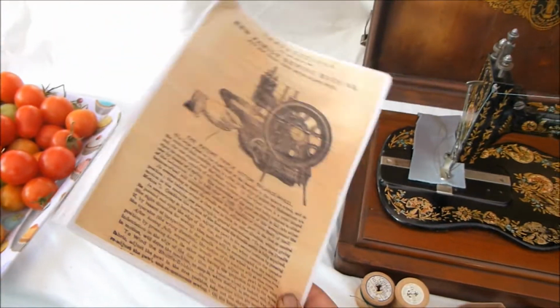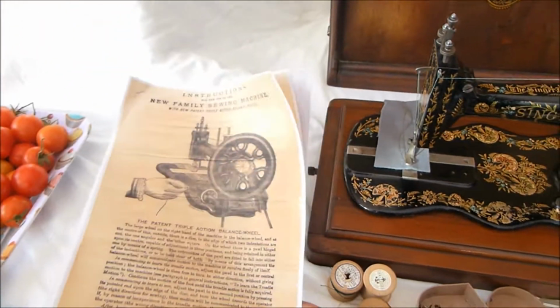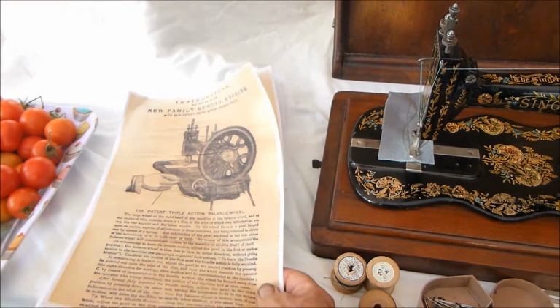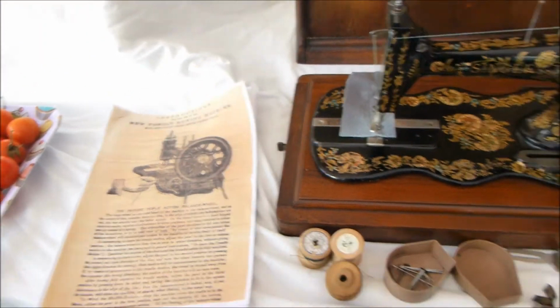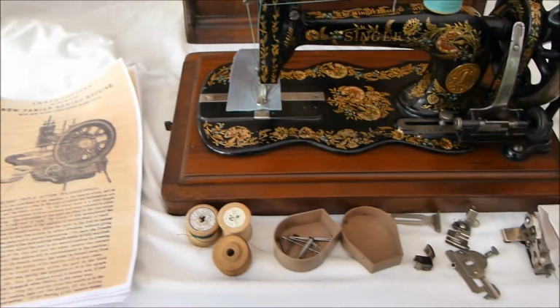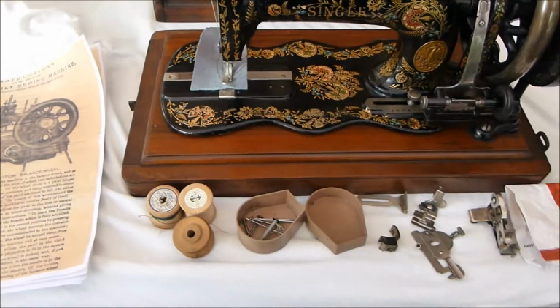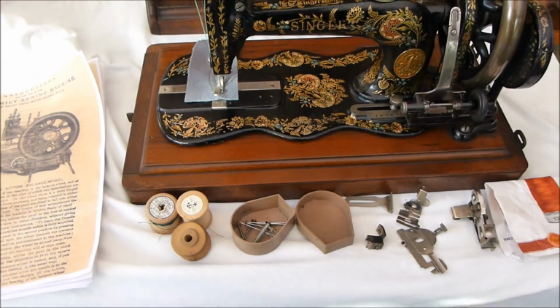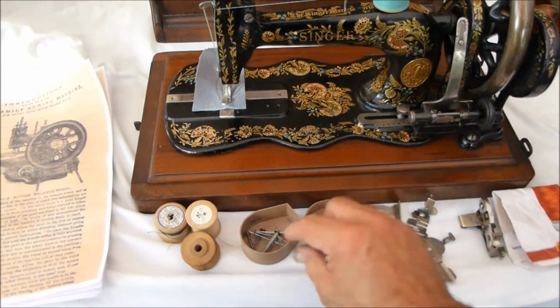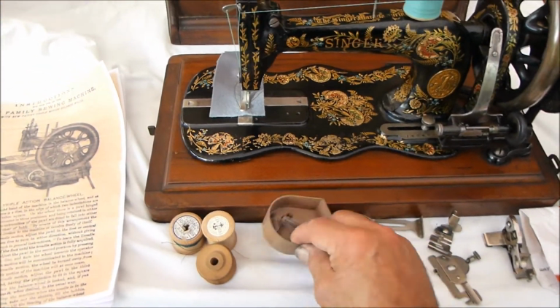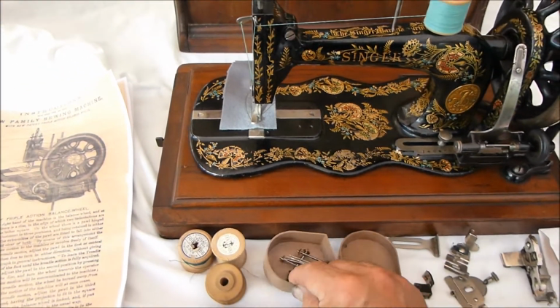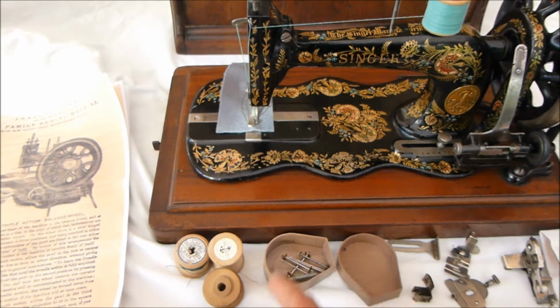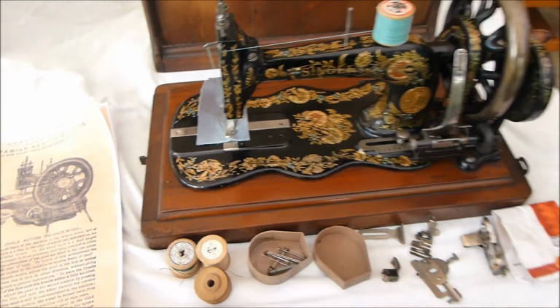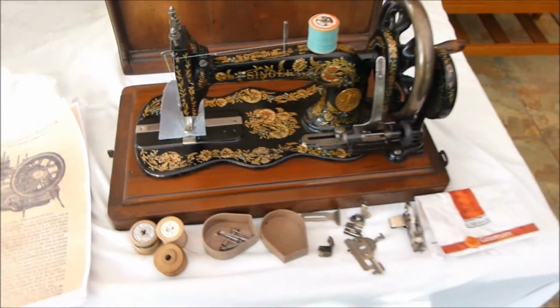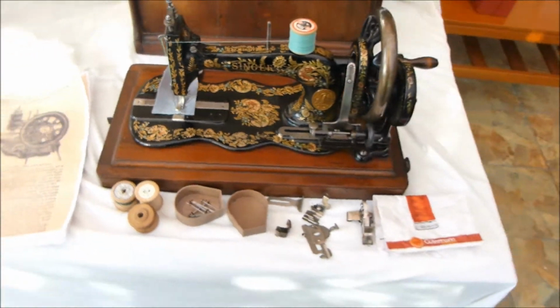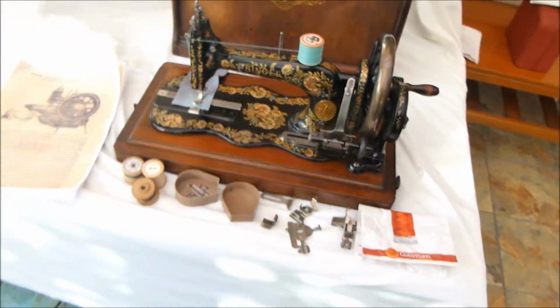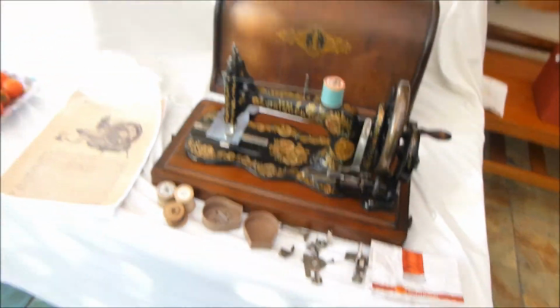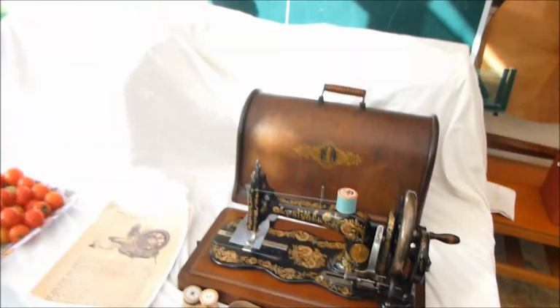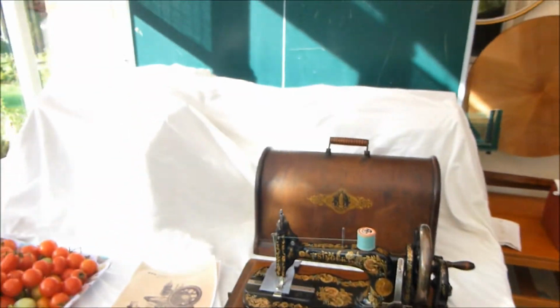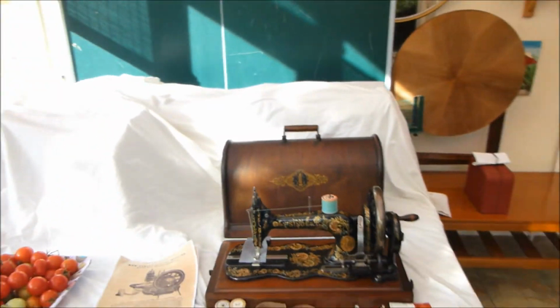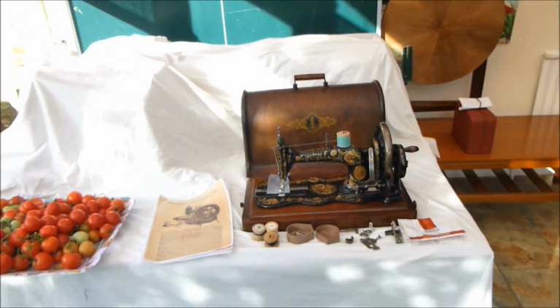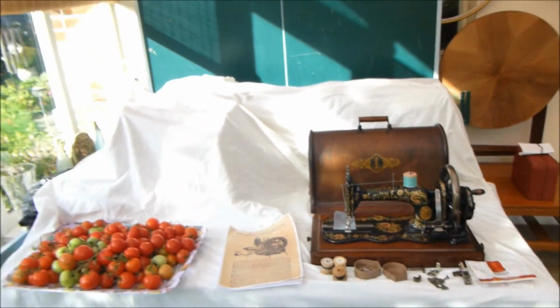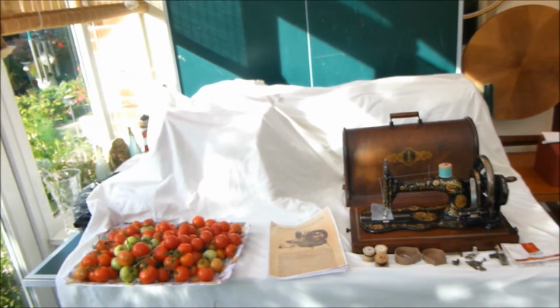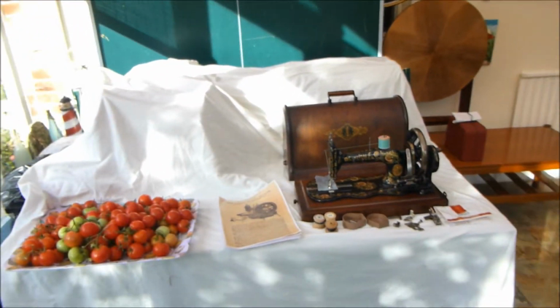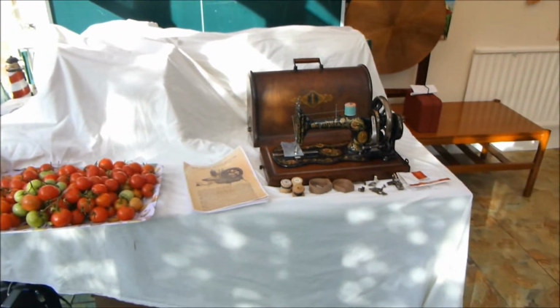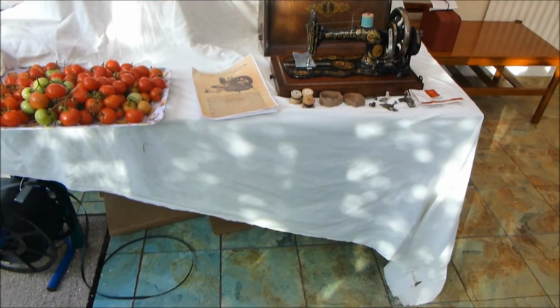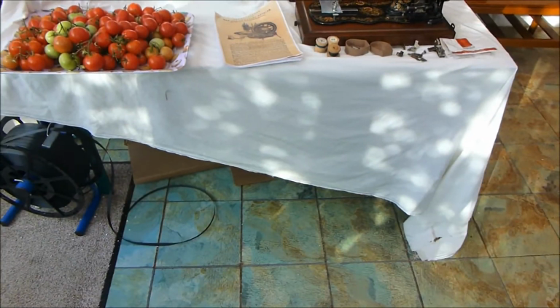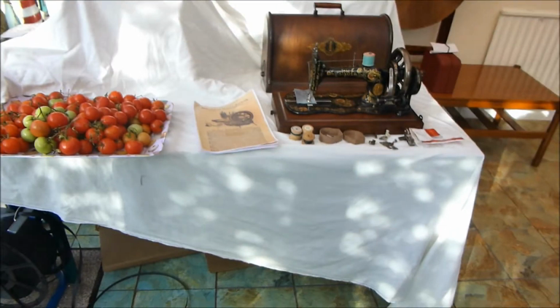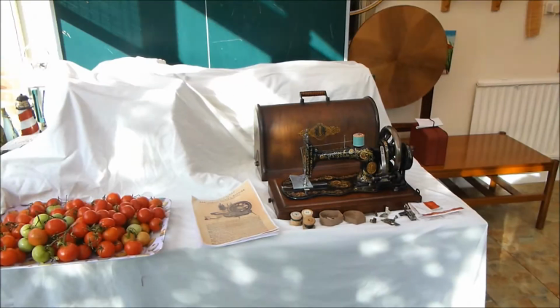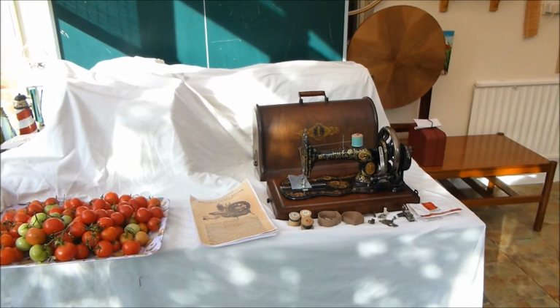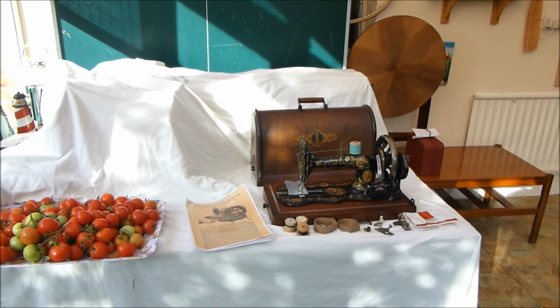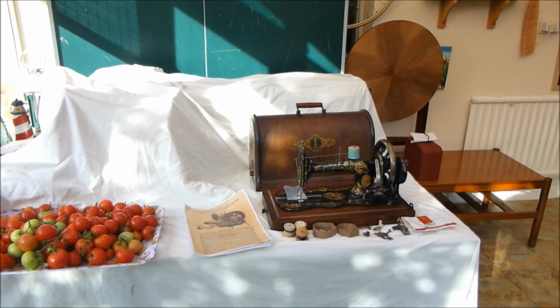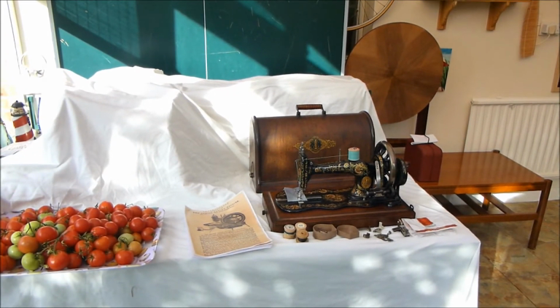I've done a copy of the instructions and there are loads of bobbins and needles and stuff. So there we are — the Ottoman carnation Singer 12.